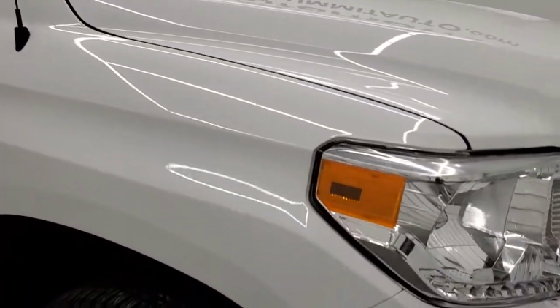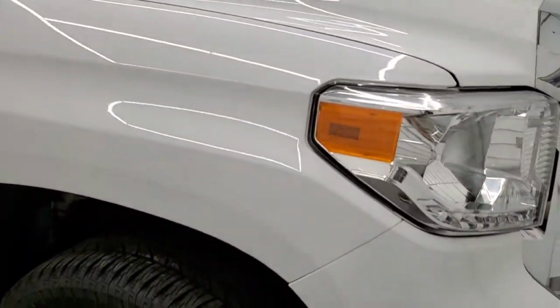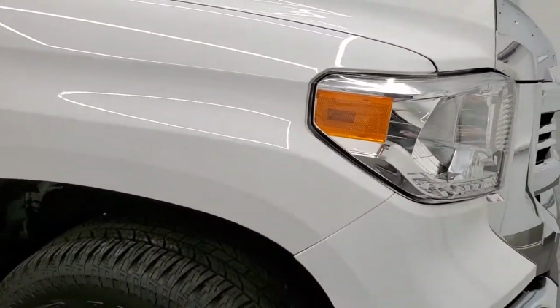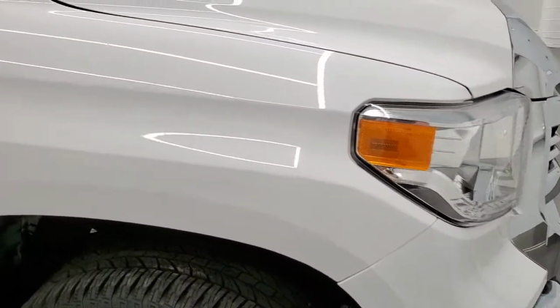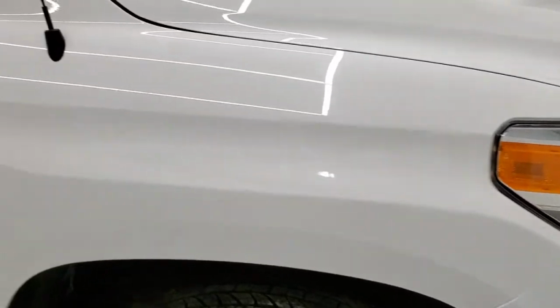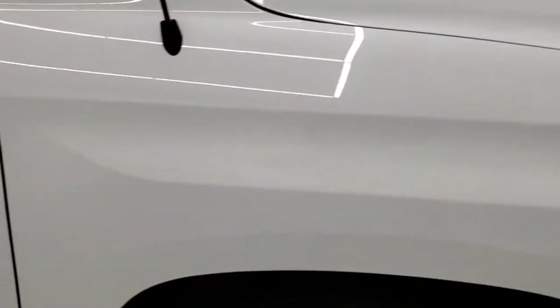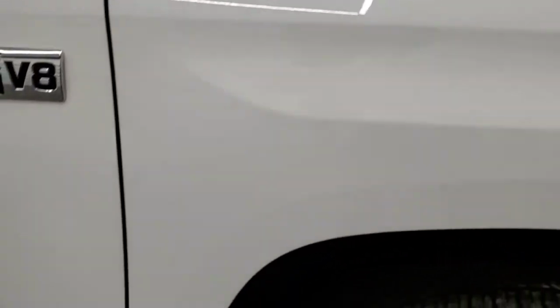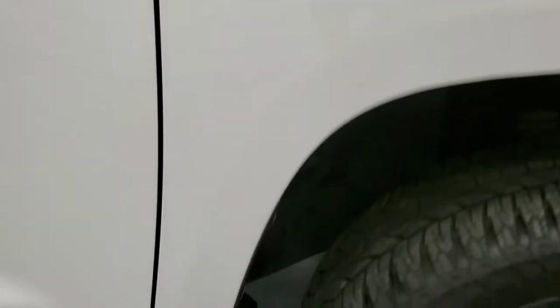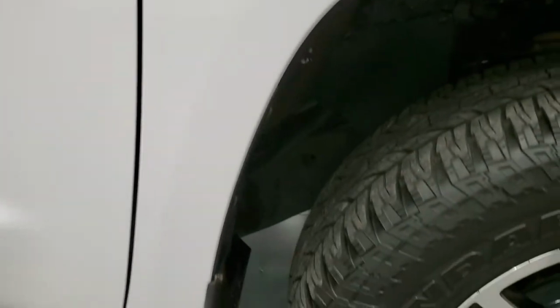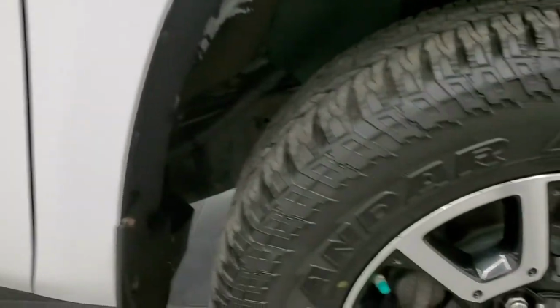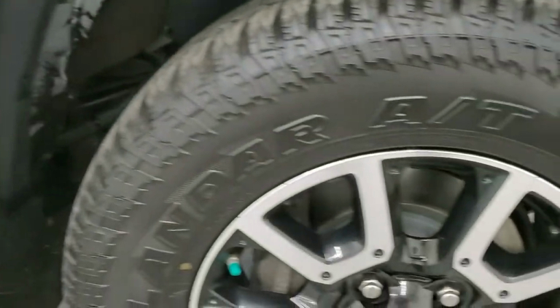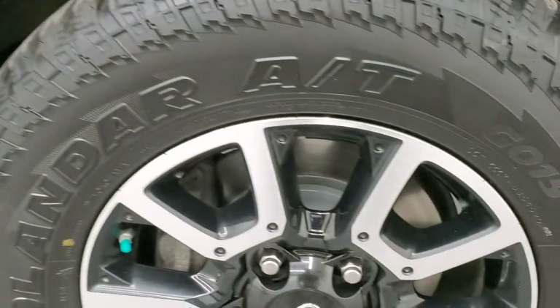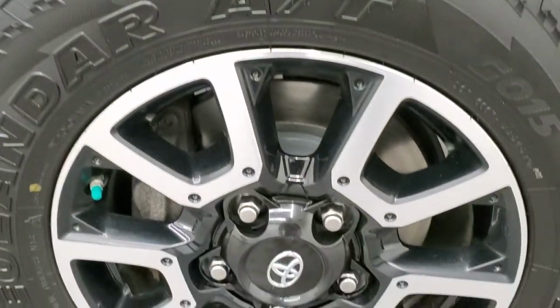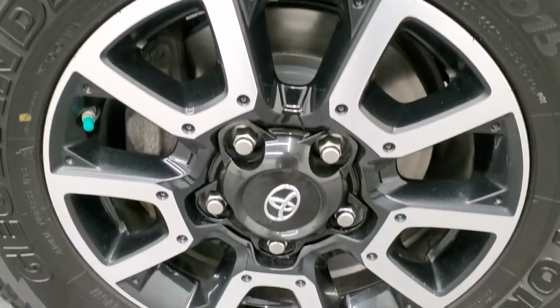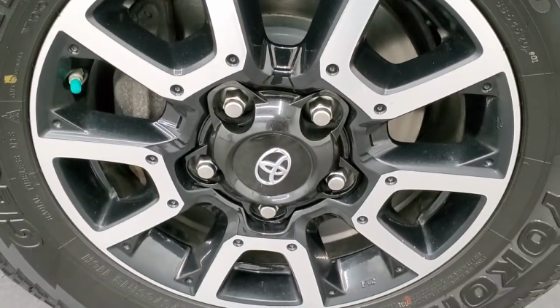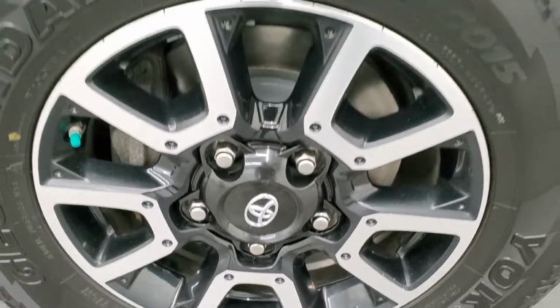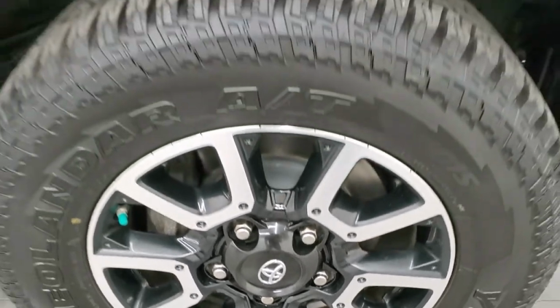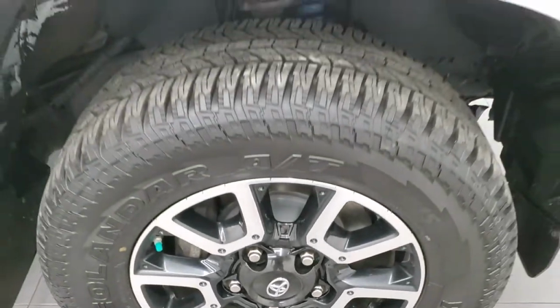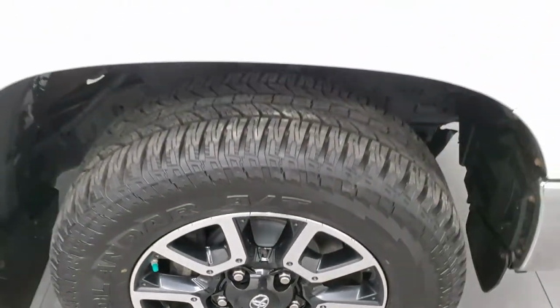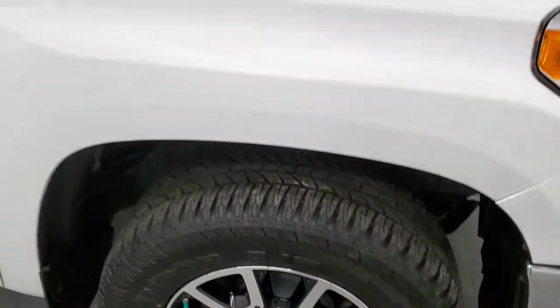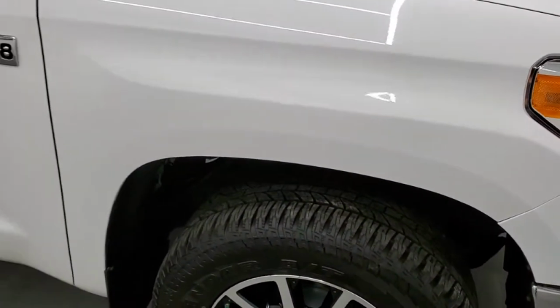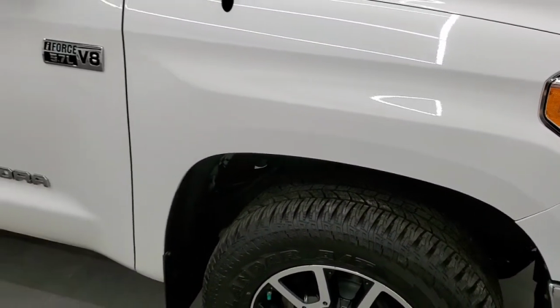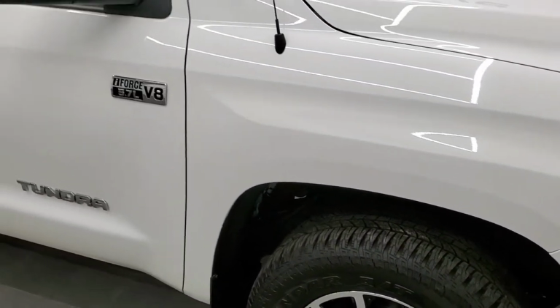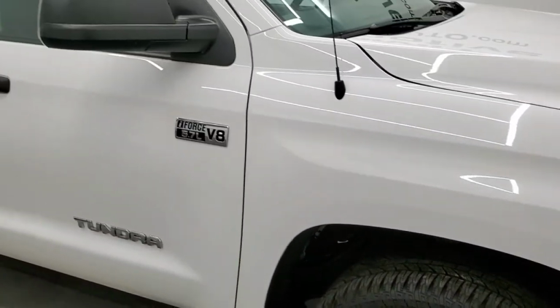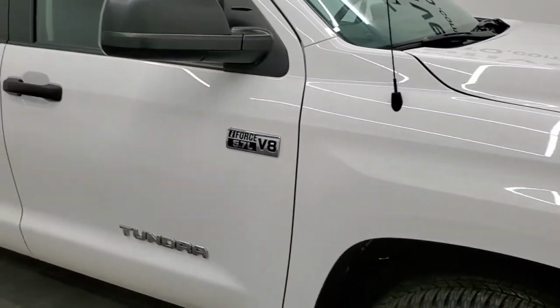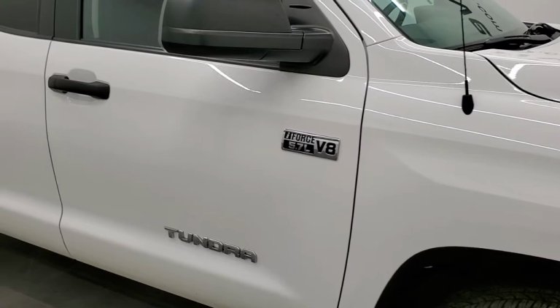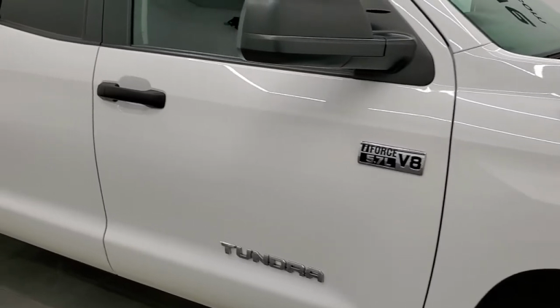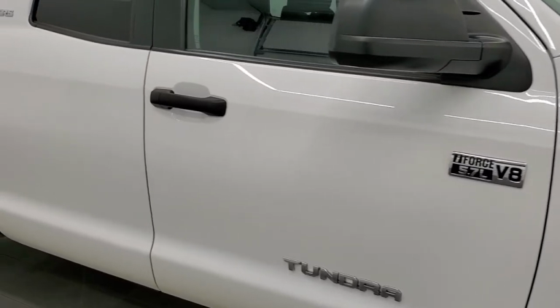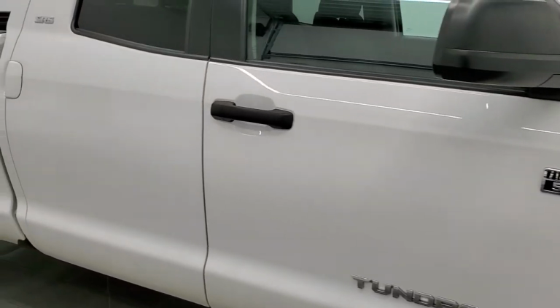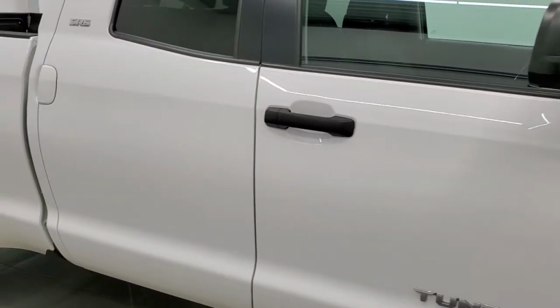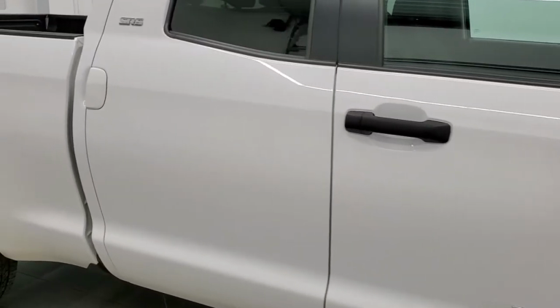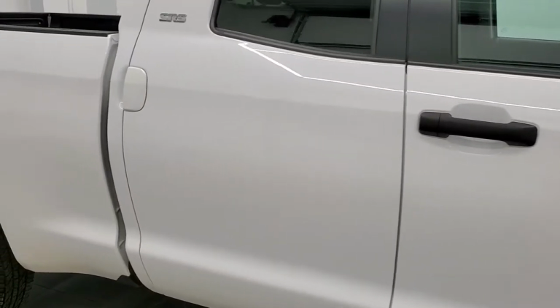The passenger side front fender looks really good, and the passenger side rim has no major scuffs or scrapes. As you go down this side of the truck, take note of how clean the body is and how reflective and mirror-like that paint is.